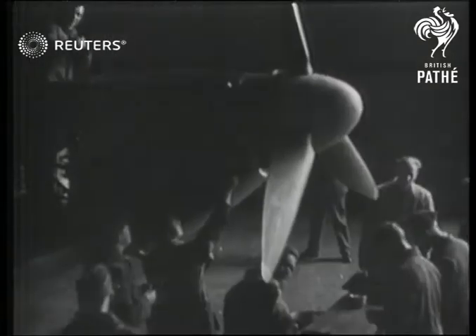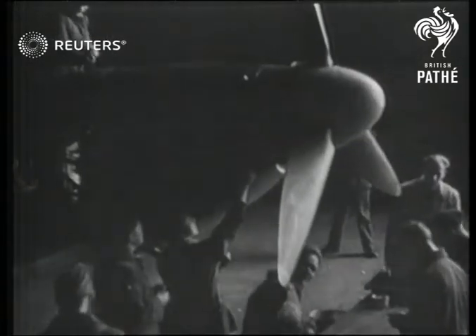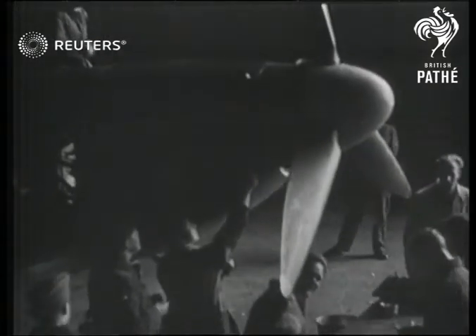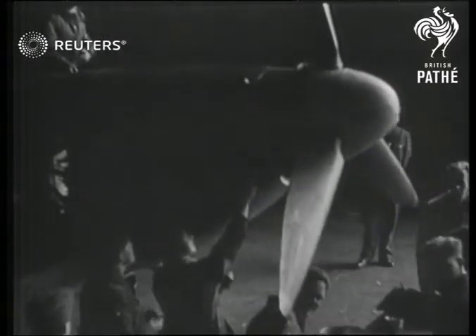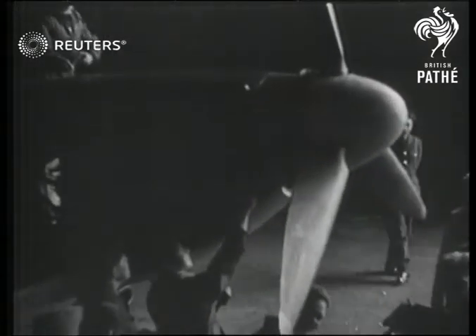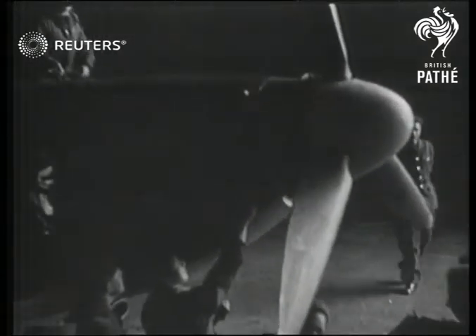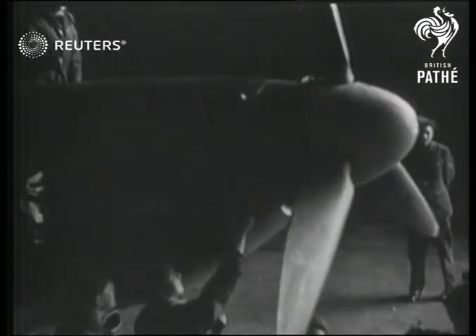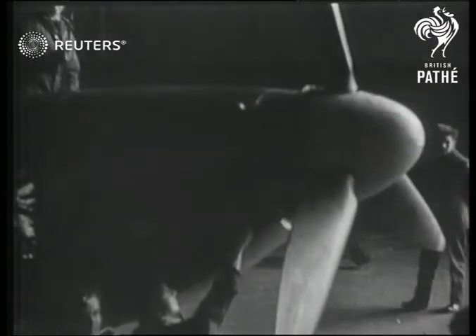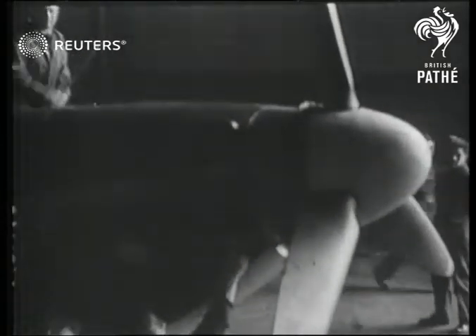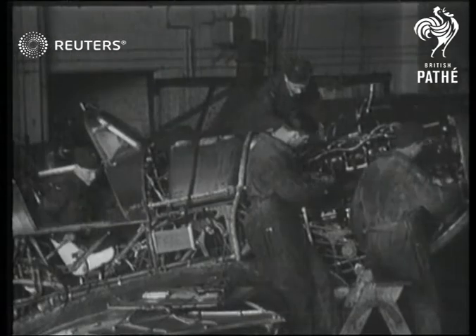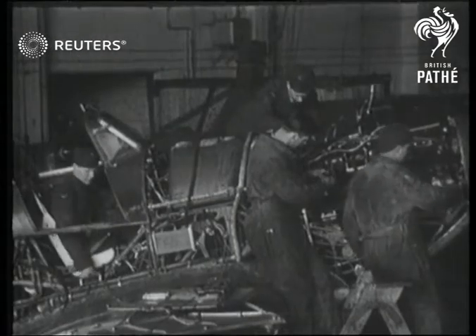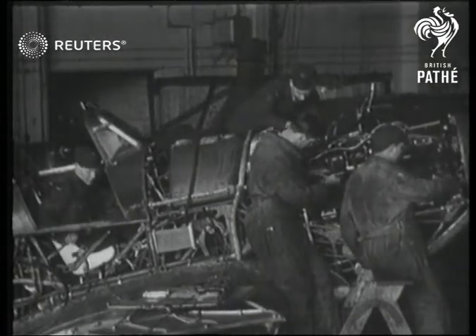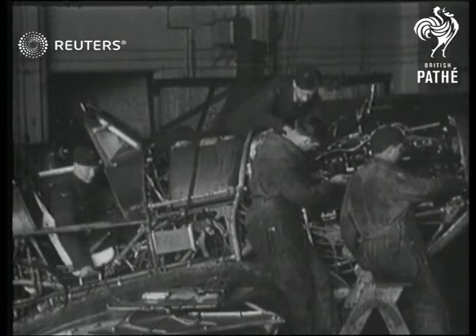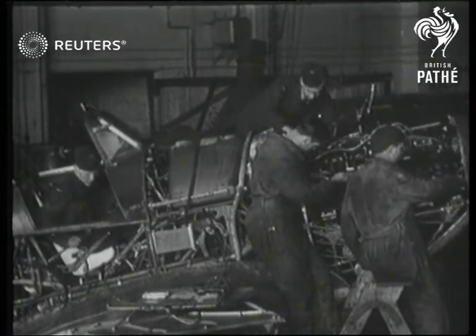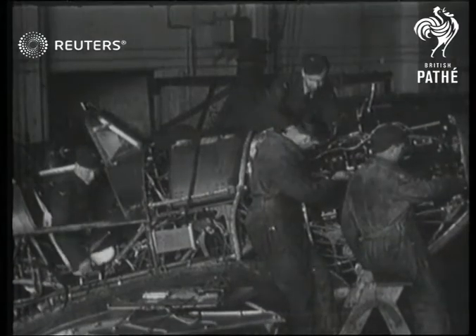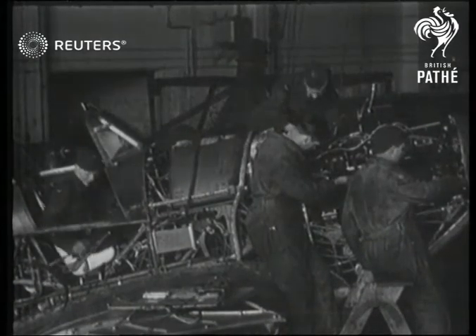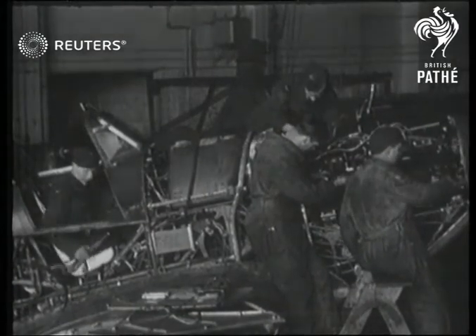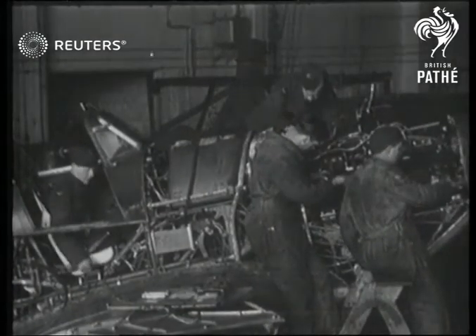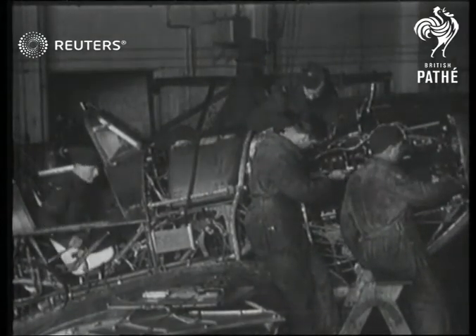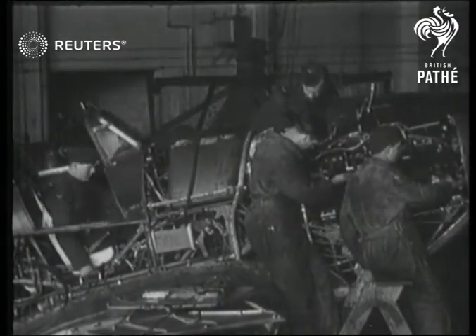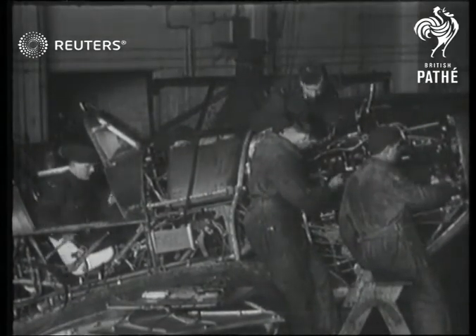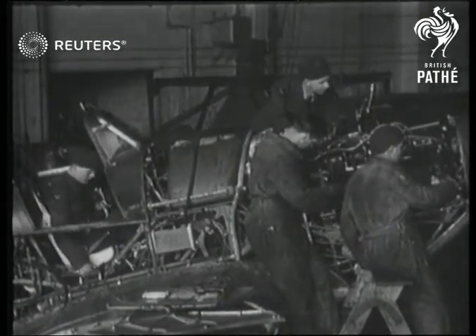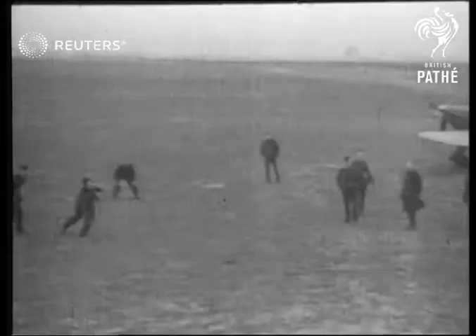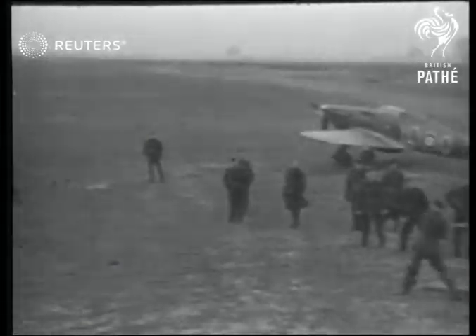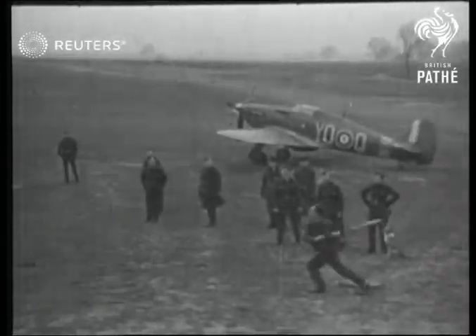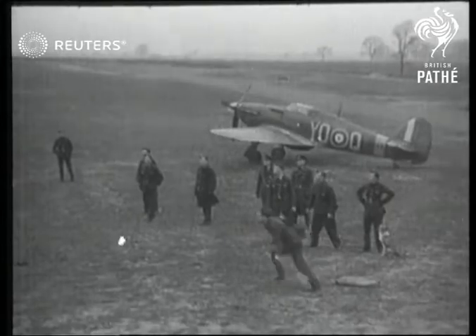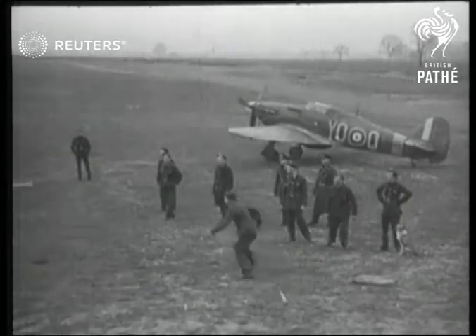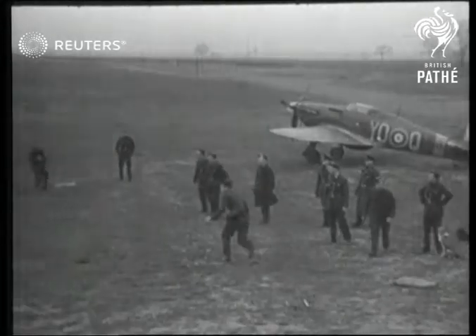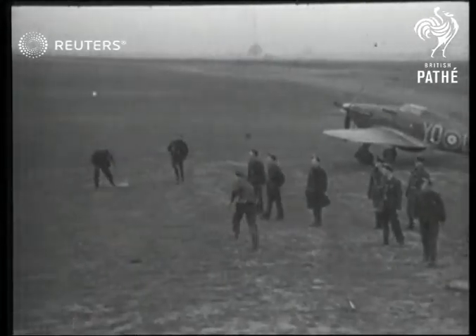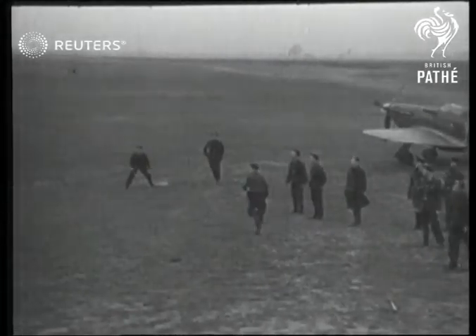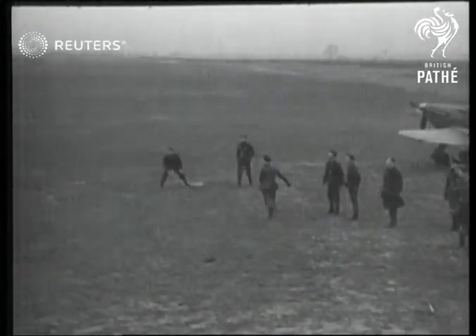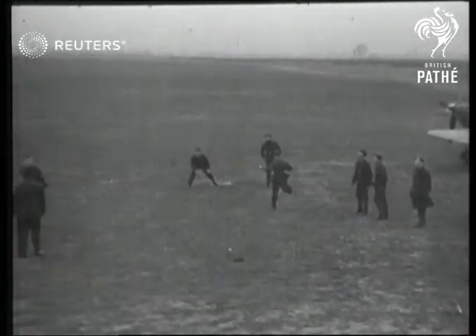All the intricate work demanded of an operational squadron is carried out by Canada in Britain. It's Canada in Britain — their spare-time games tell you which side of the Atlantic they come from.